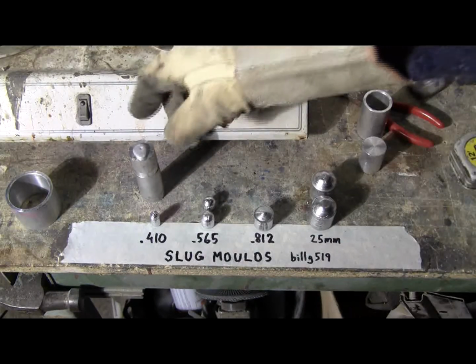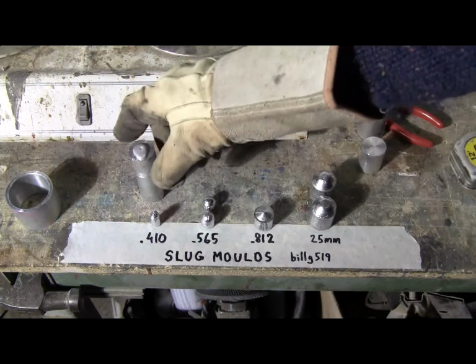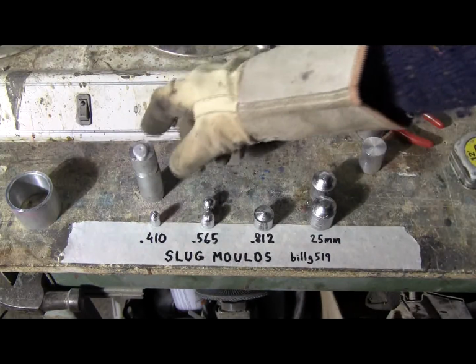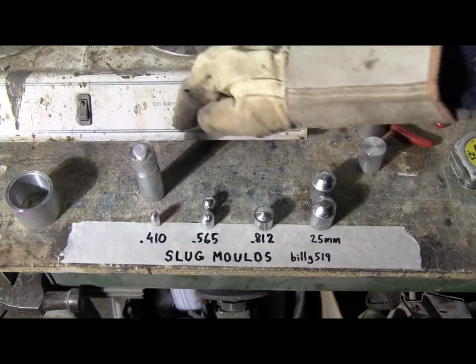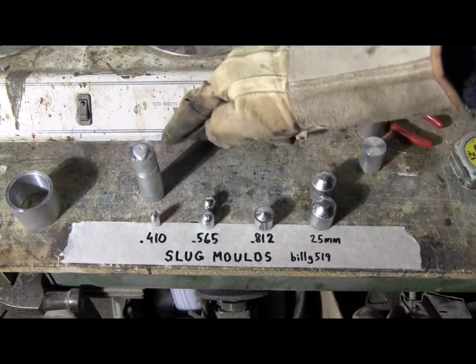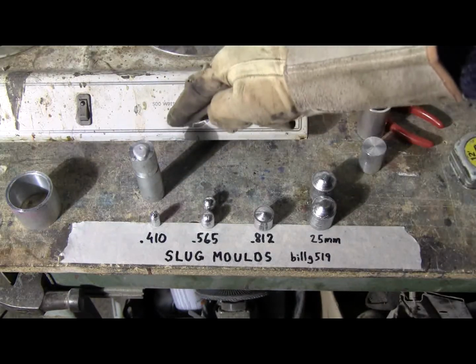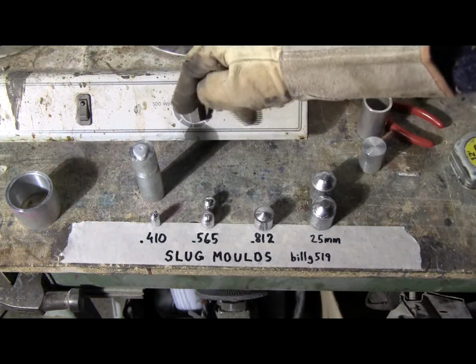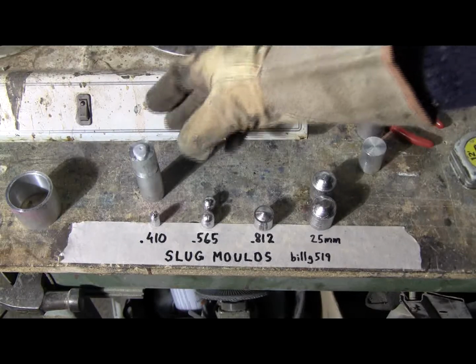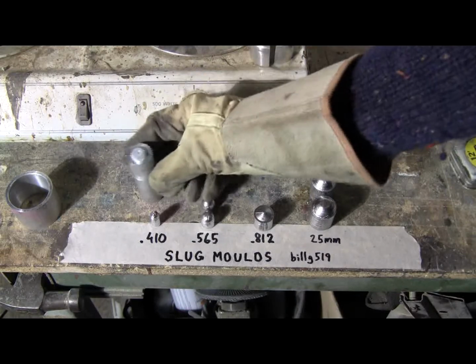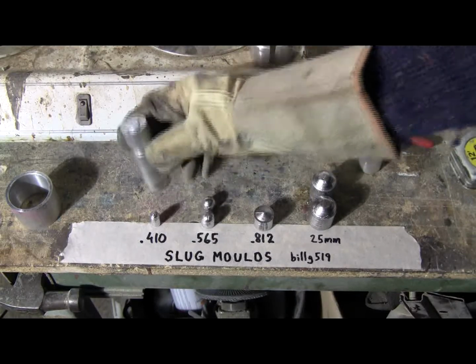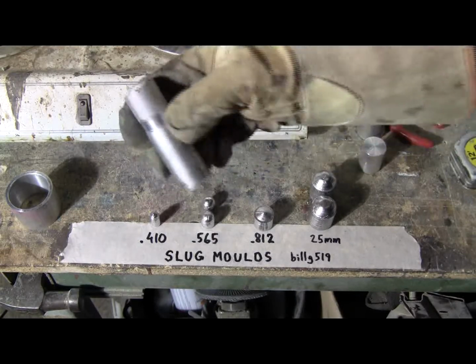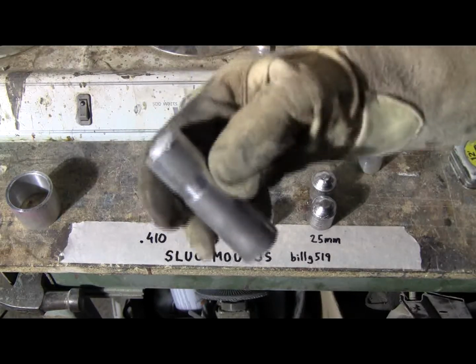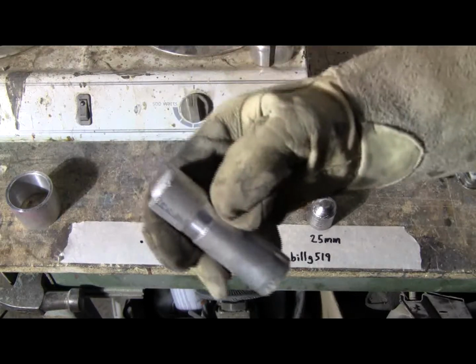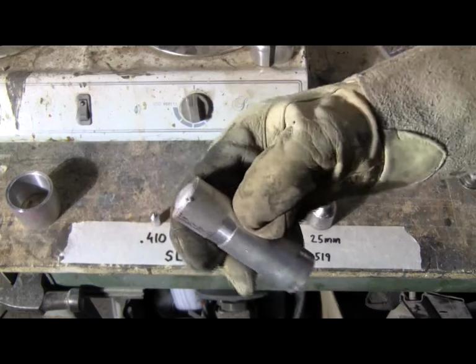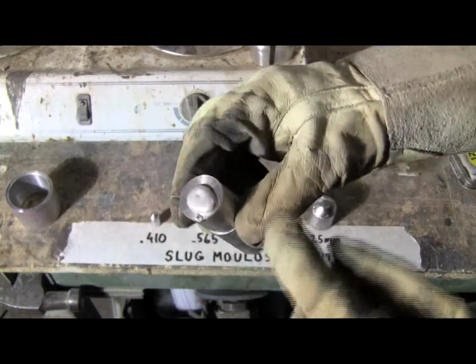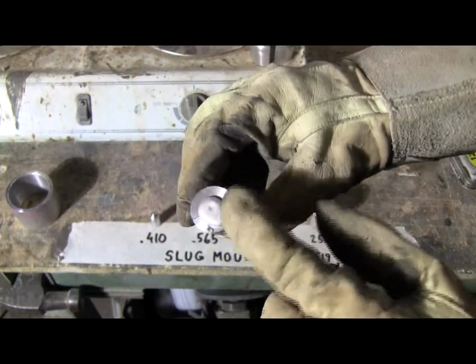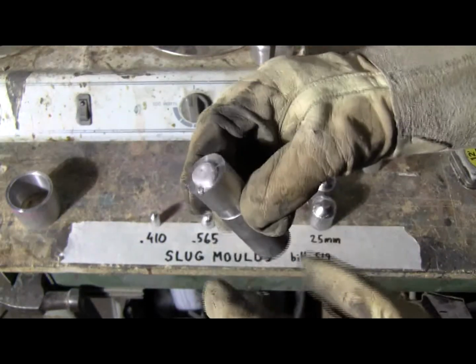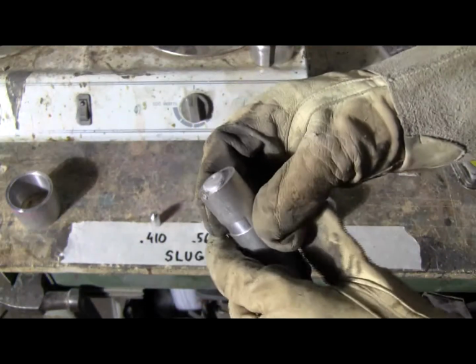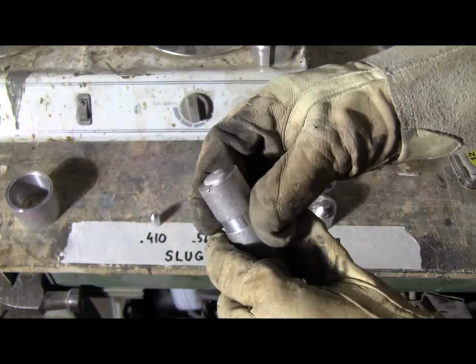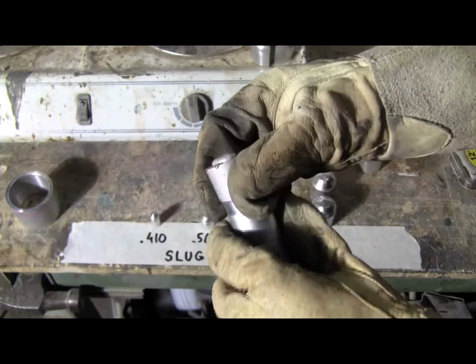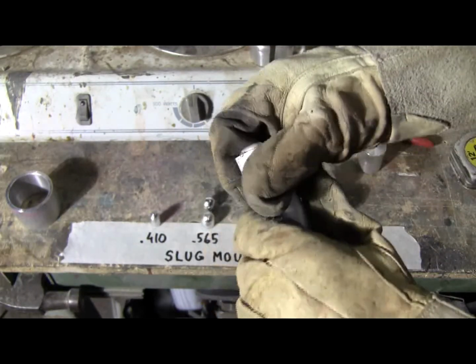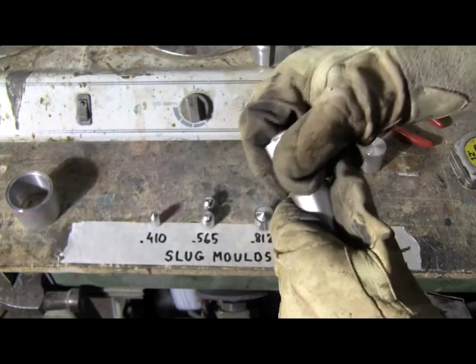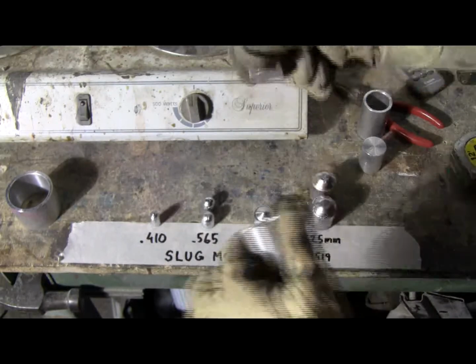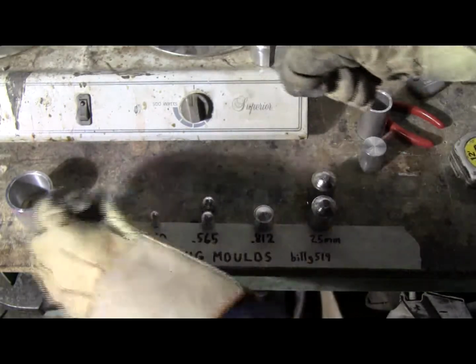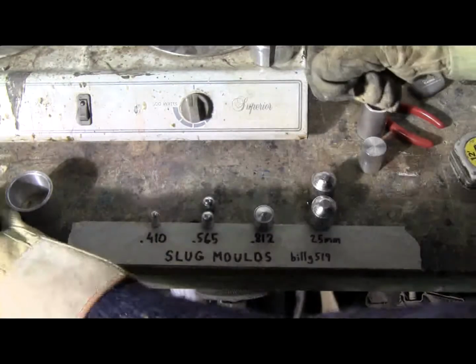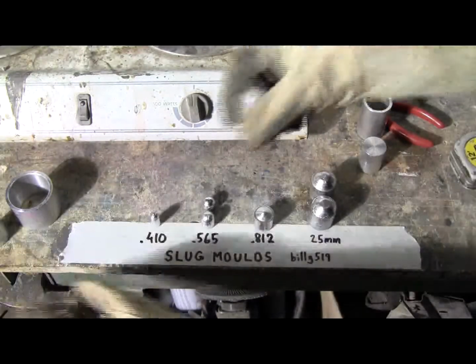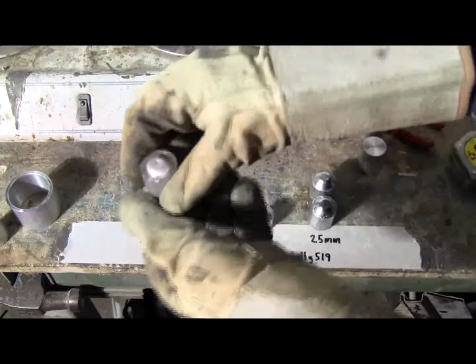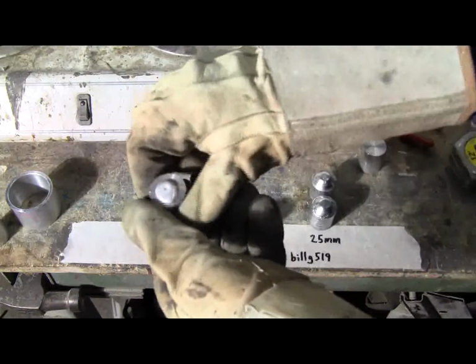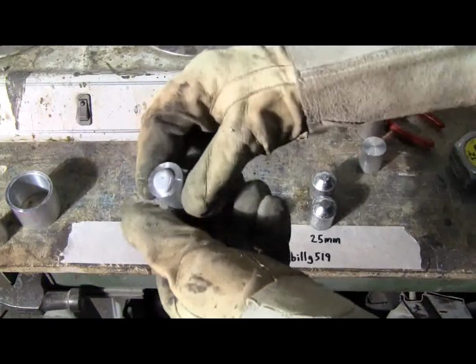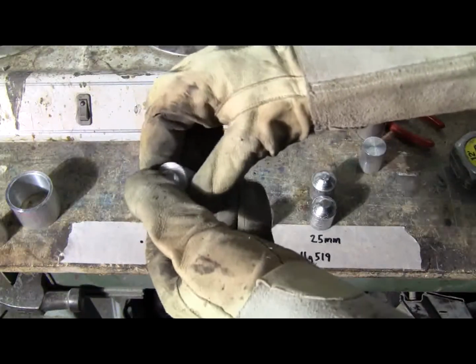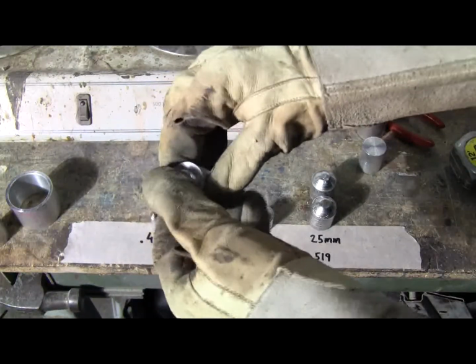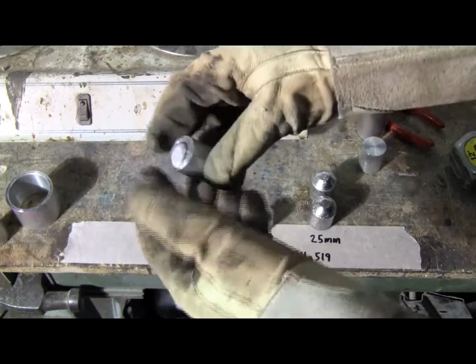And the 410, which I poured a little too much lead into. But that can be cut off — the excess. The slug will be fine.